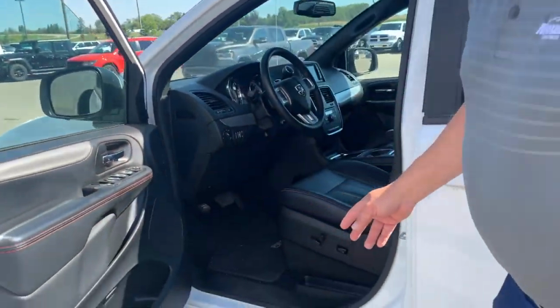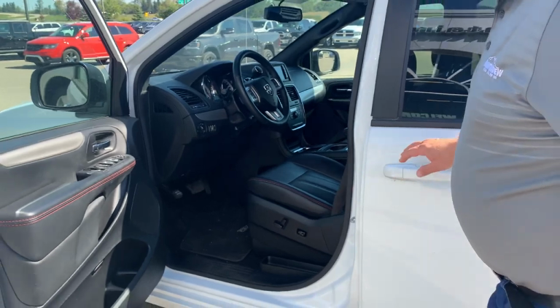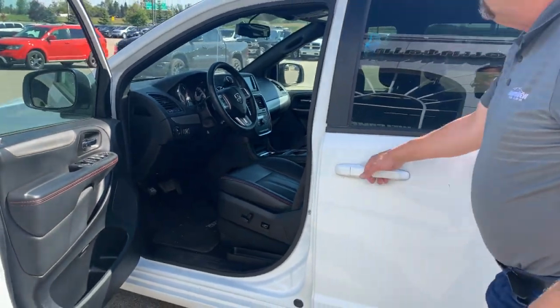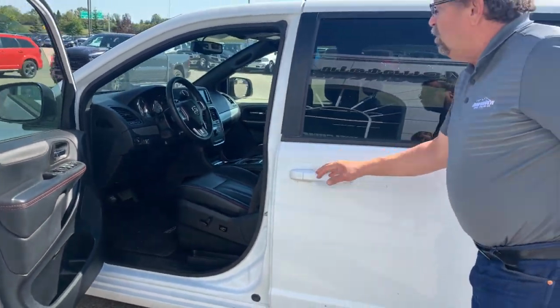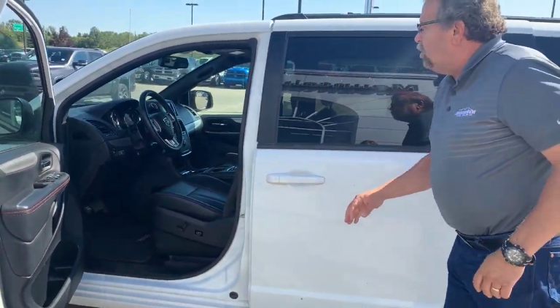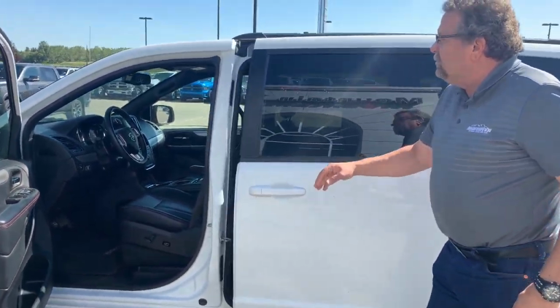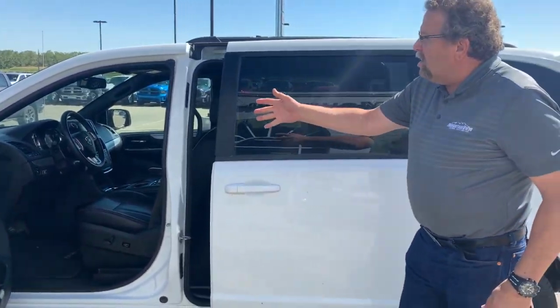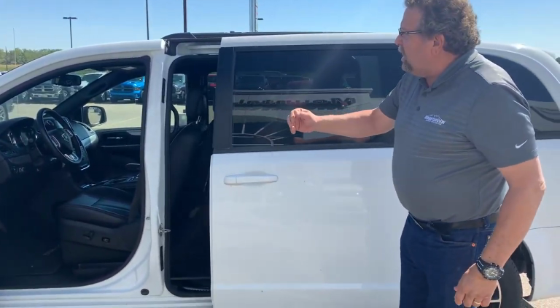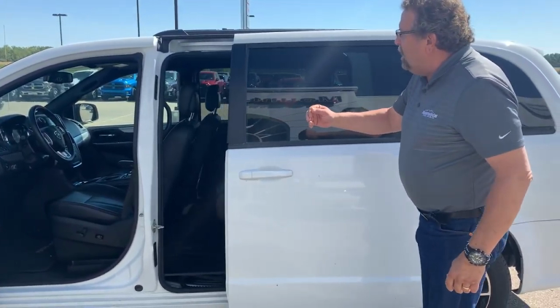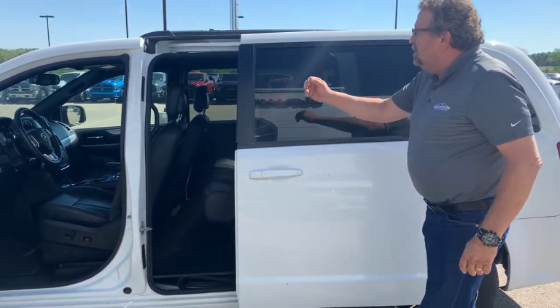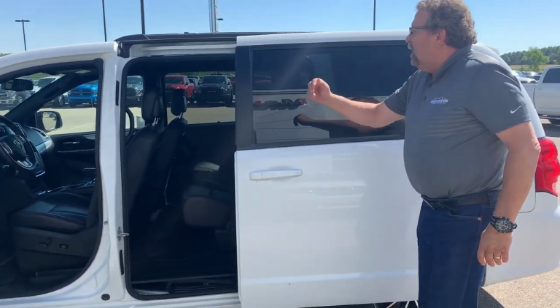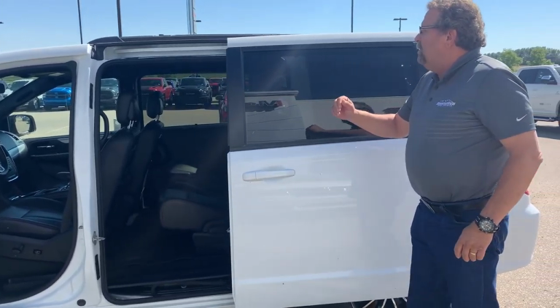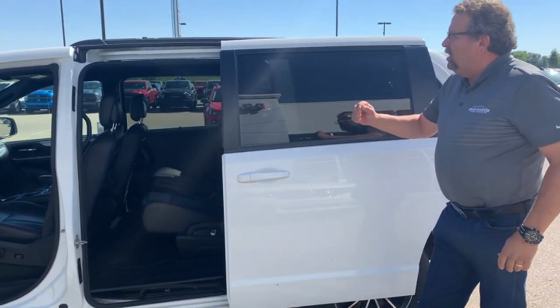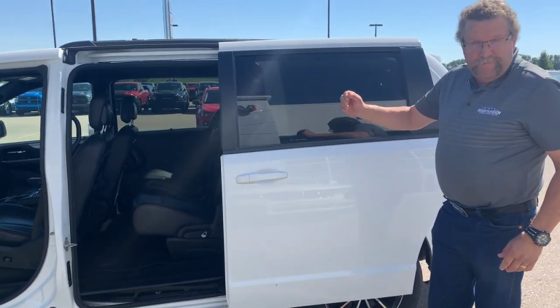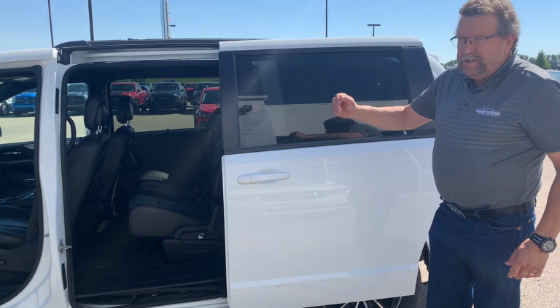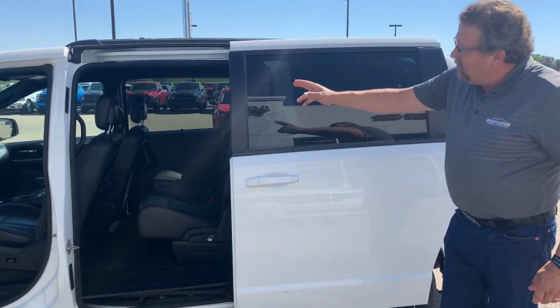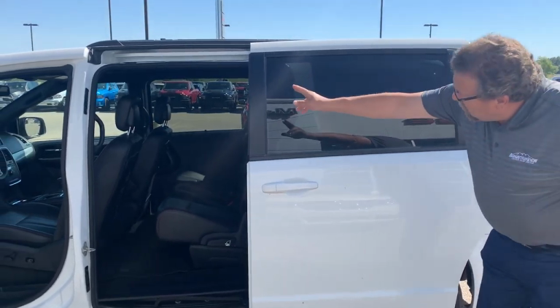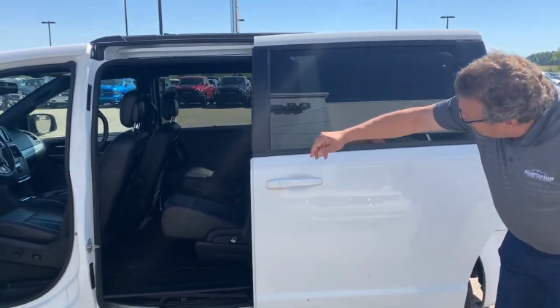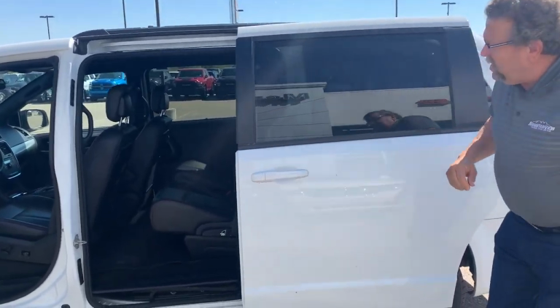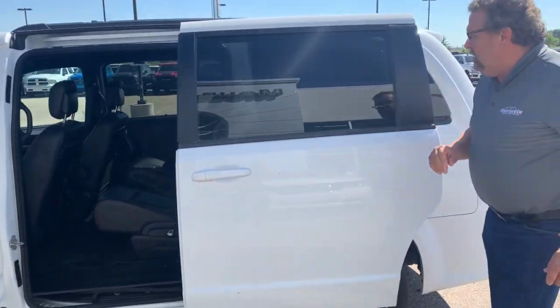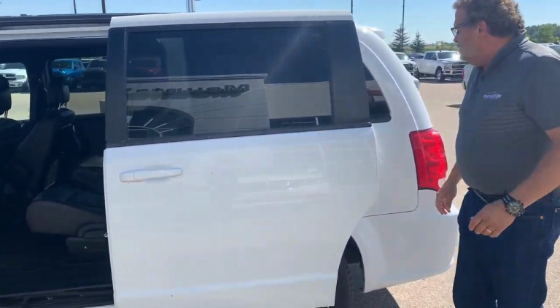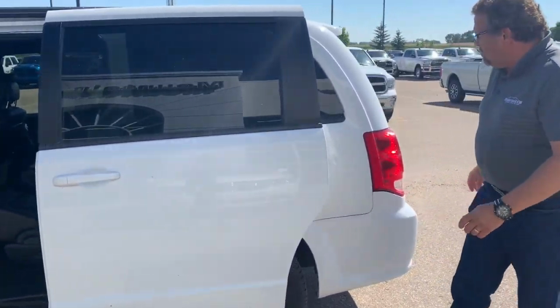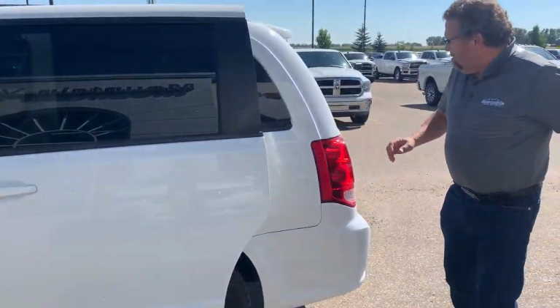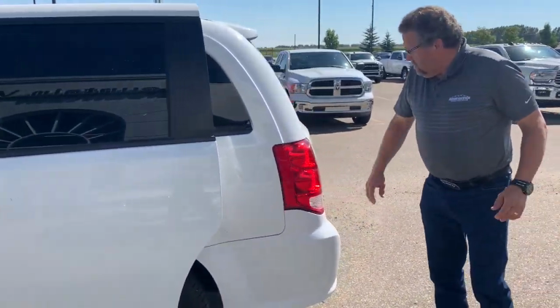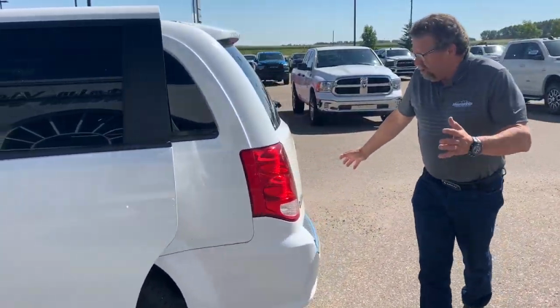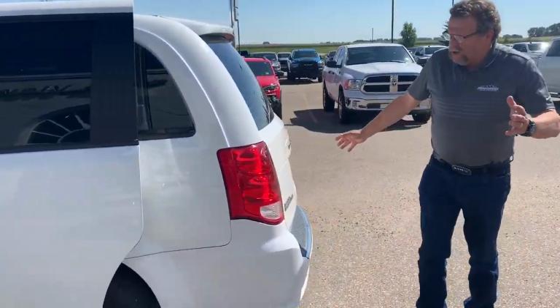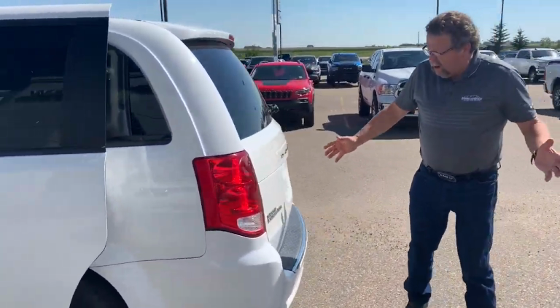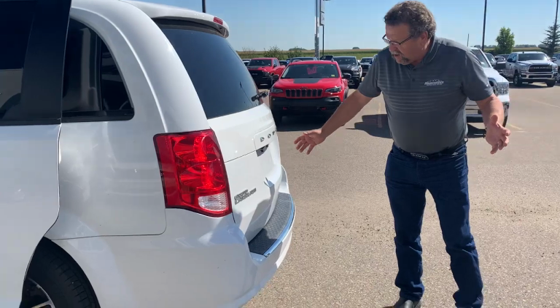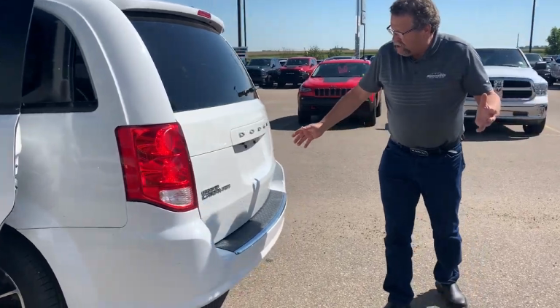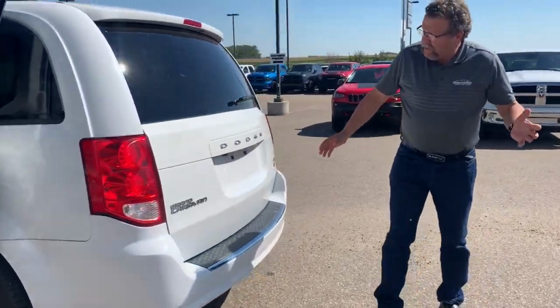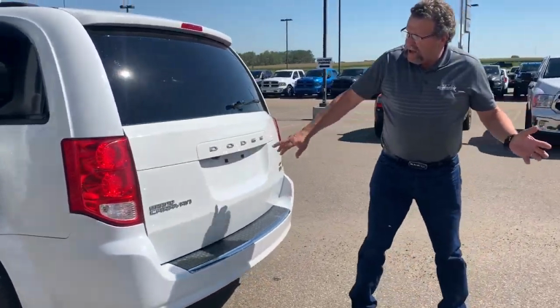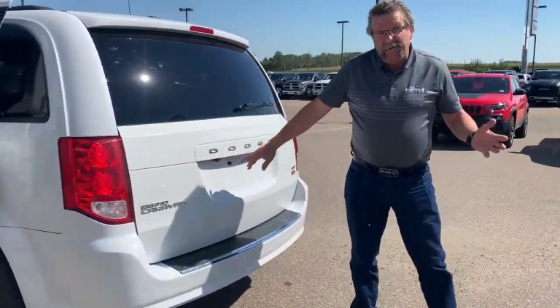It looks so nice. Power sliding doors of course, automatic headlights, a four inch screen, rear DVD, power doors, power tailgates, backup cameras.